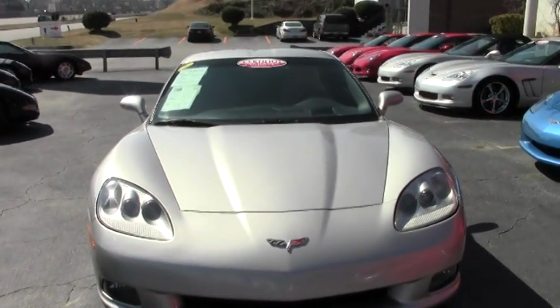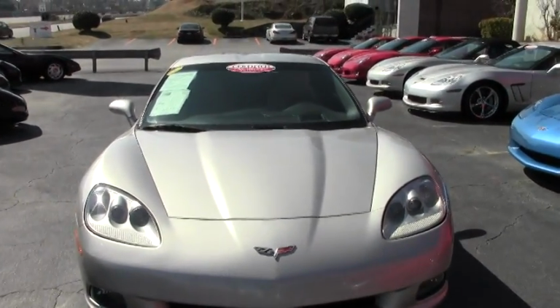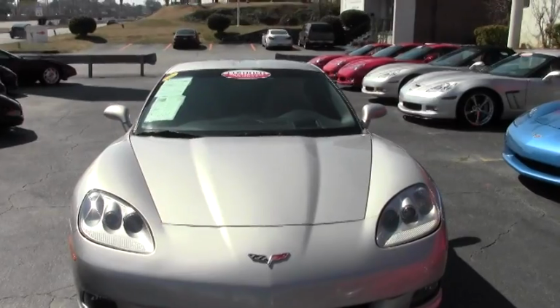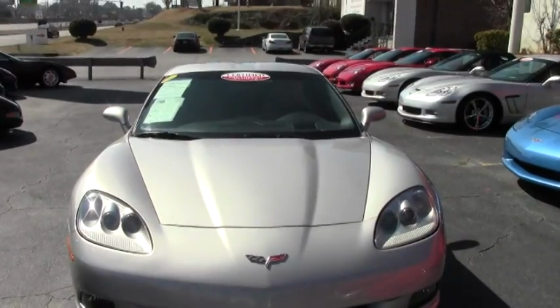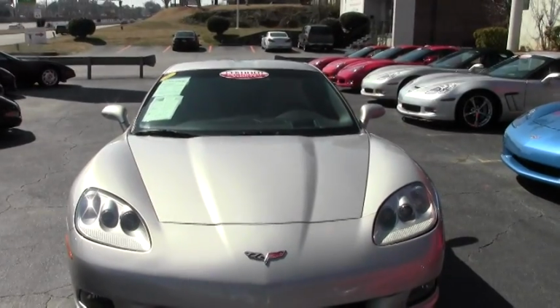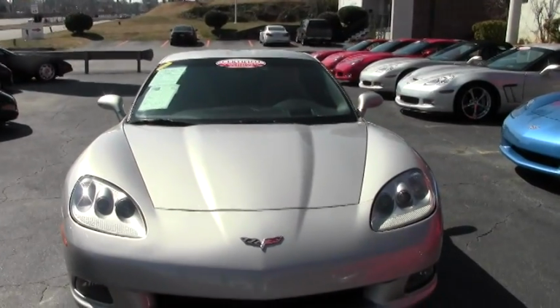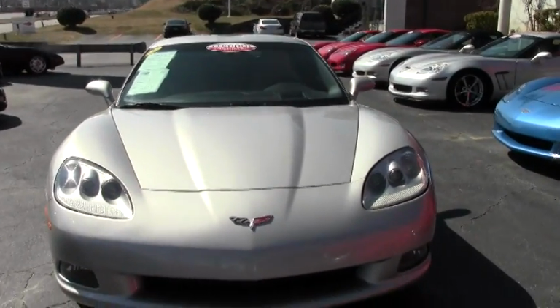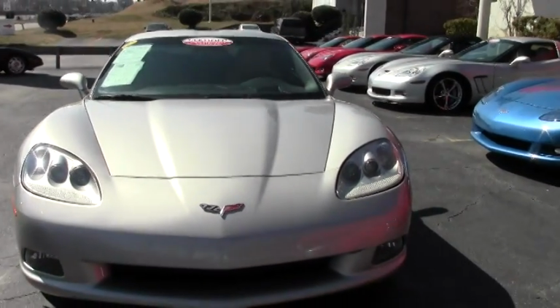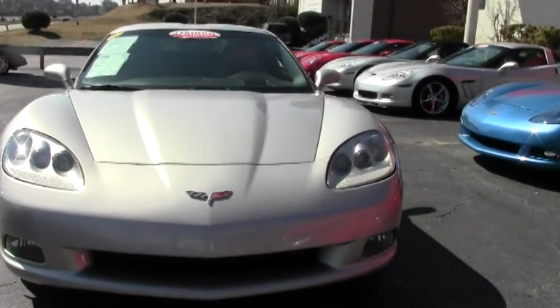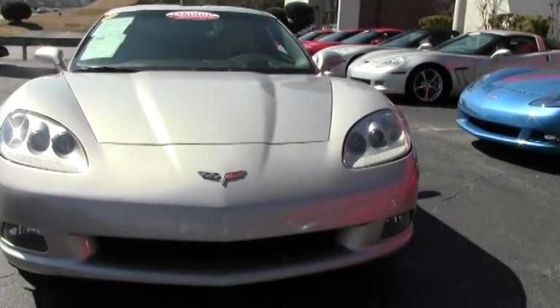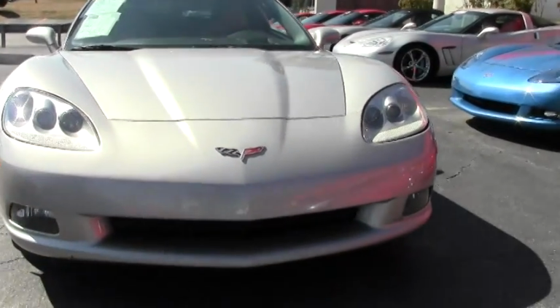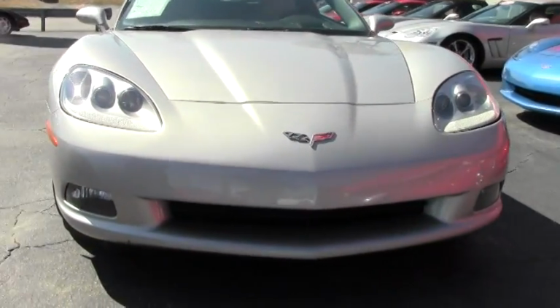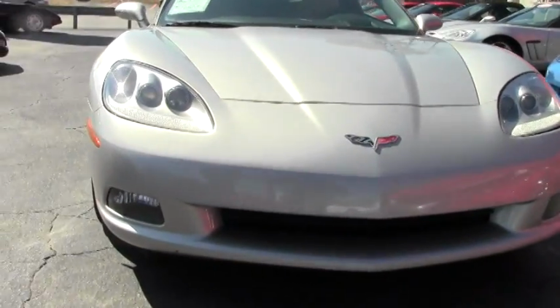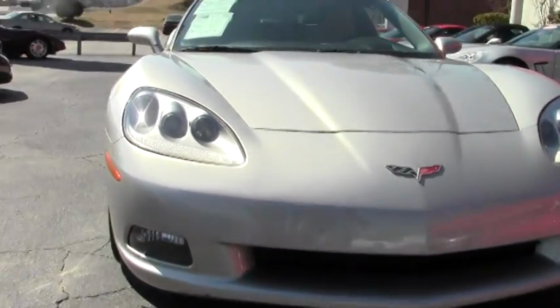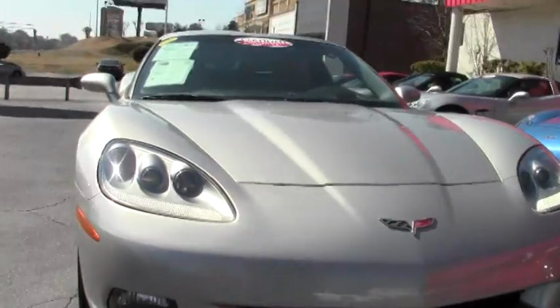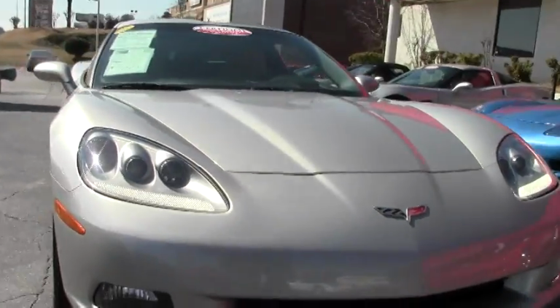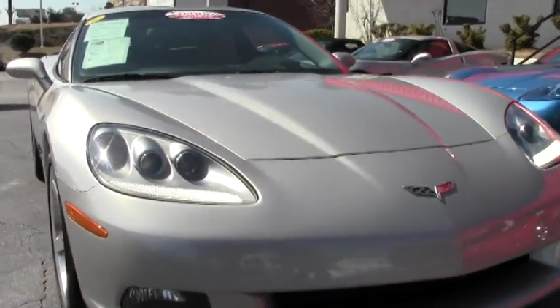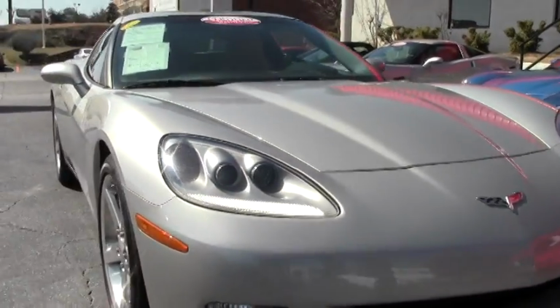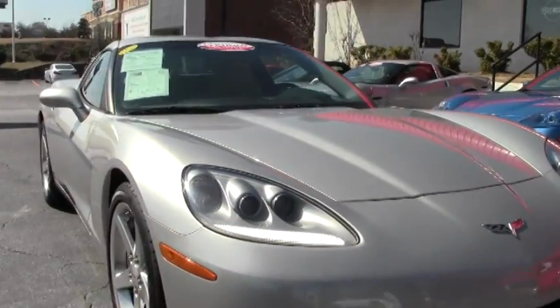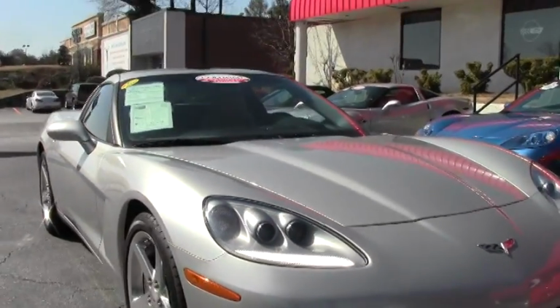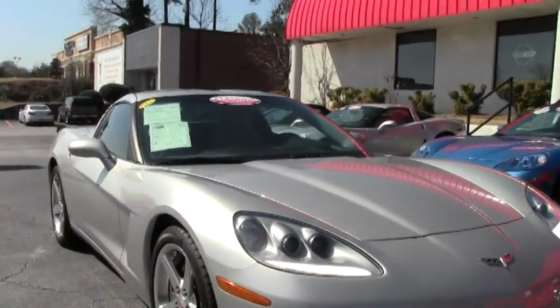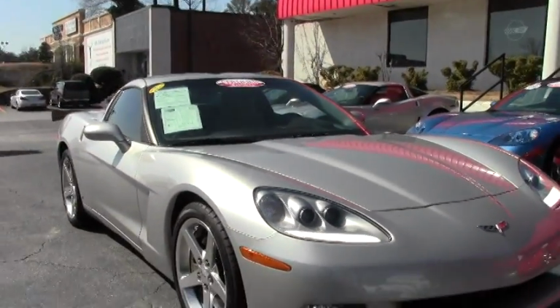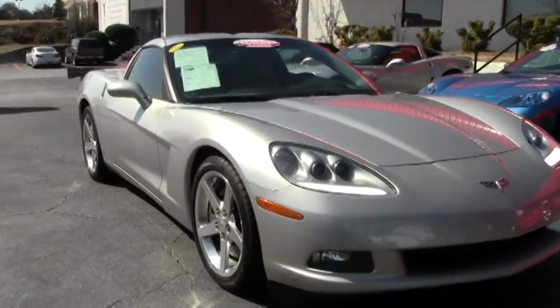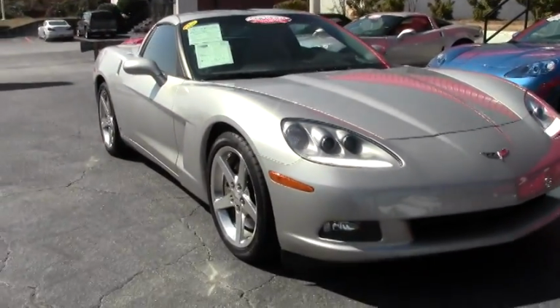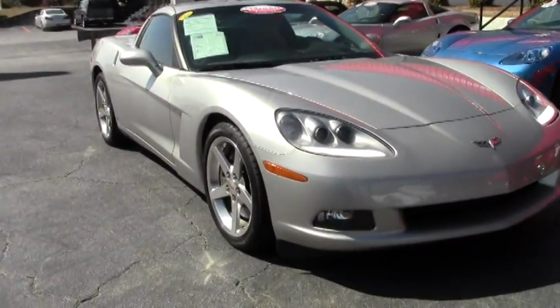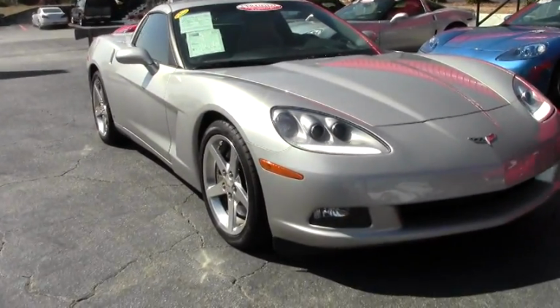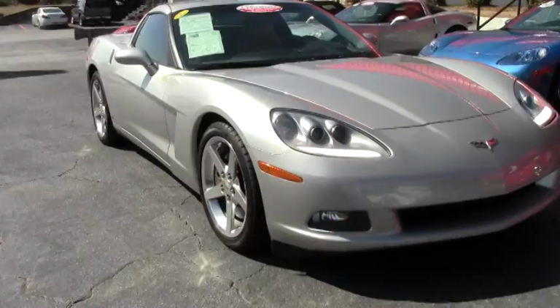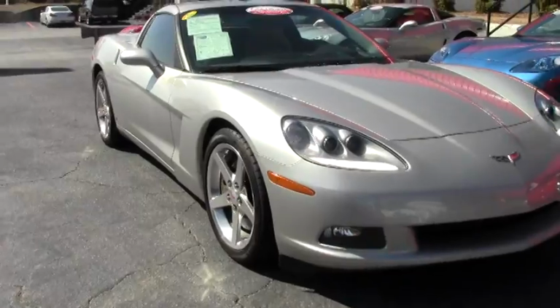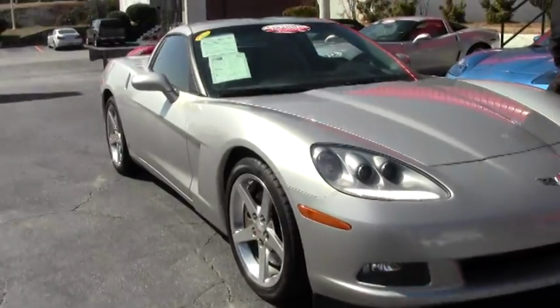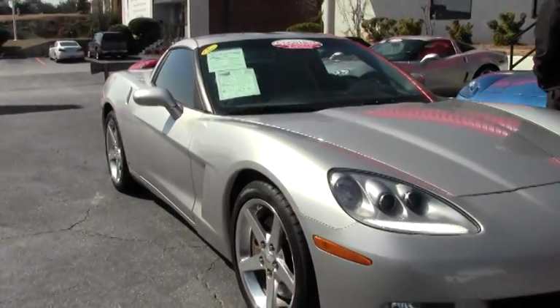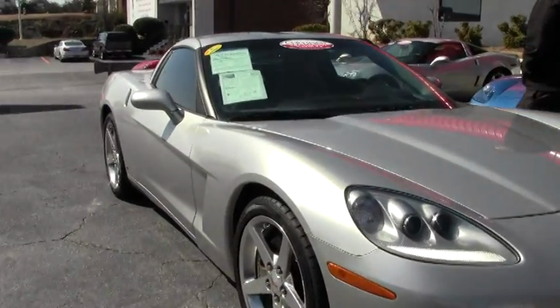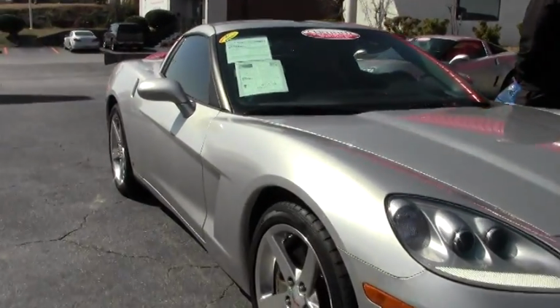It is wearing Firestorm Firehawk wide-oval tires. It is a Z51 car and the paint on the car is in excellent shape.